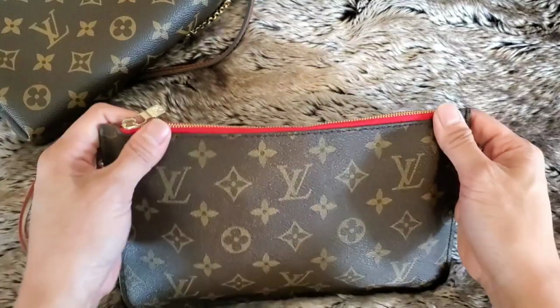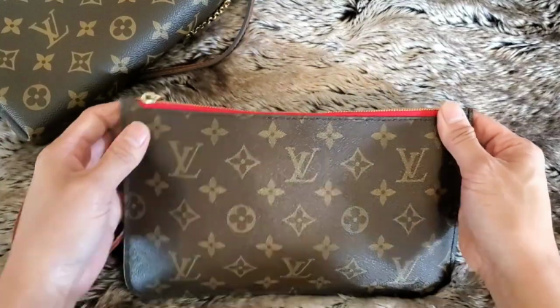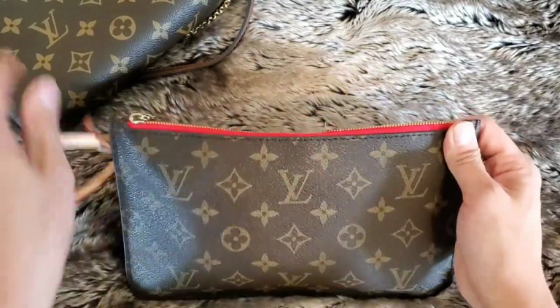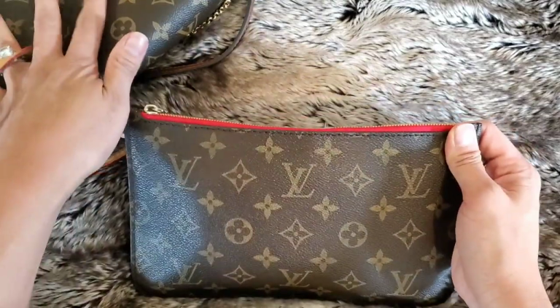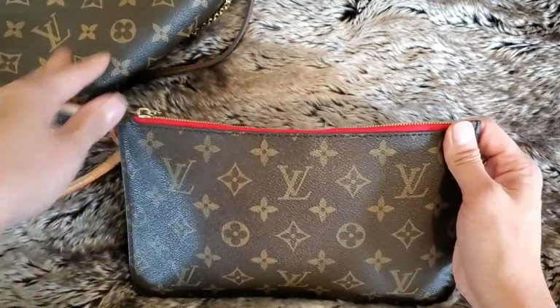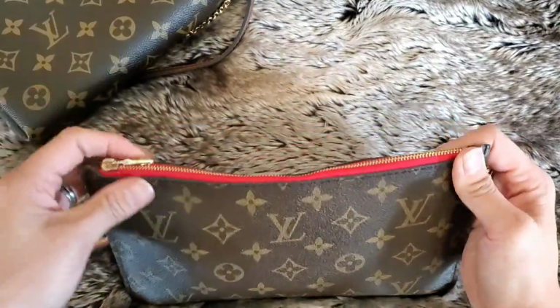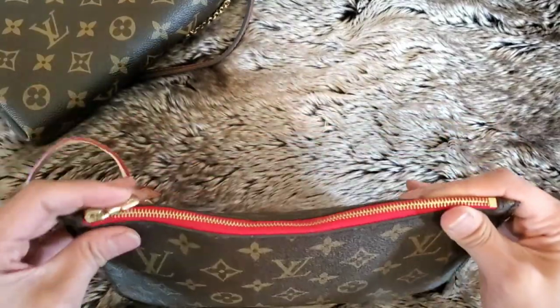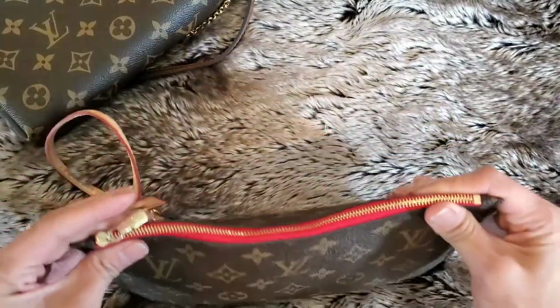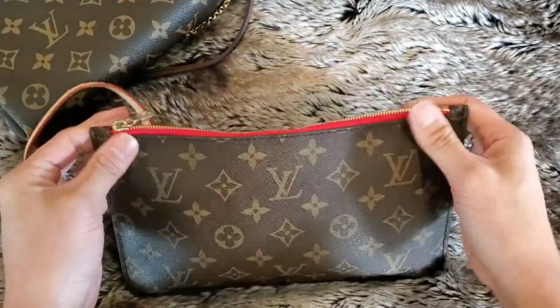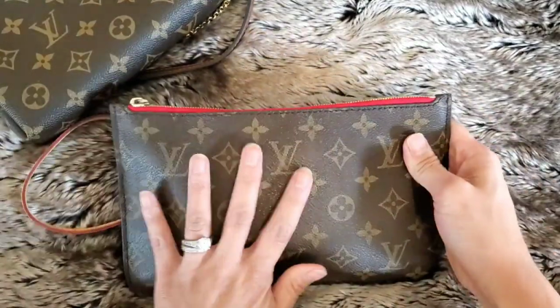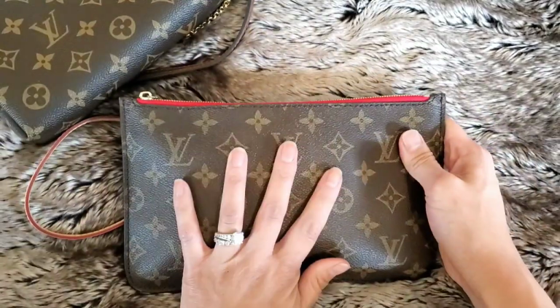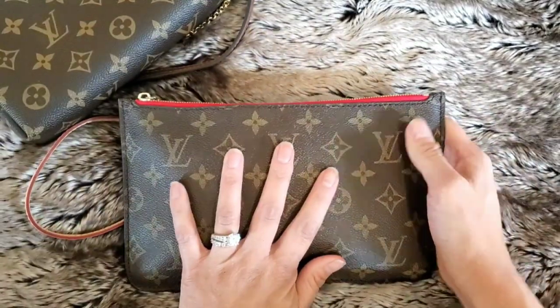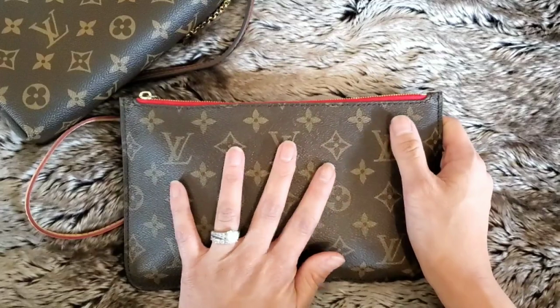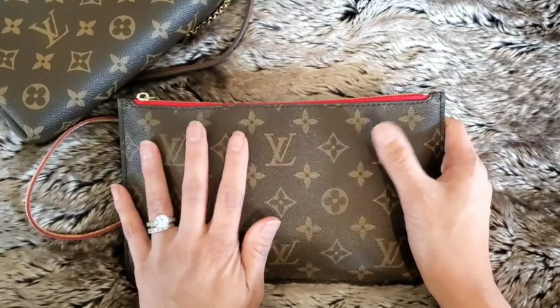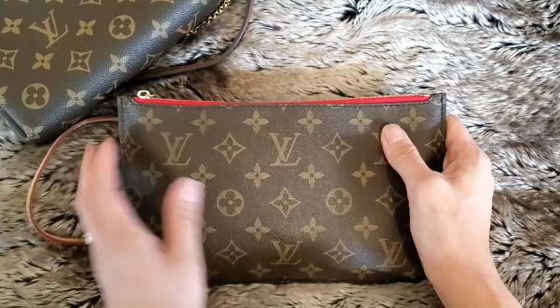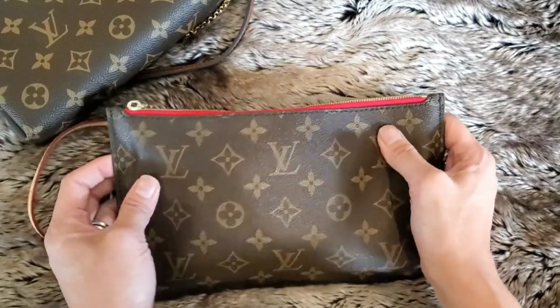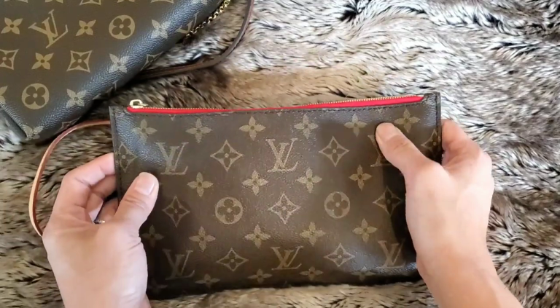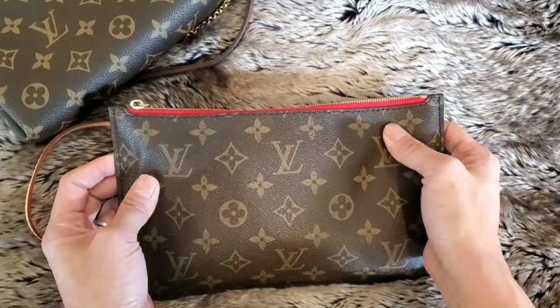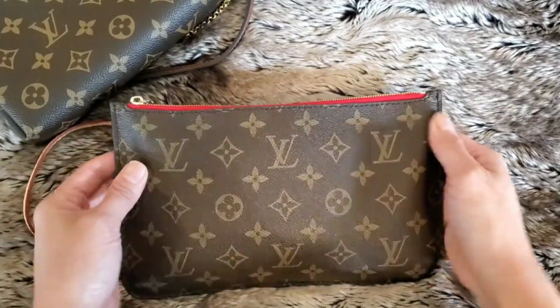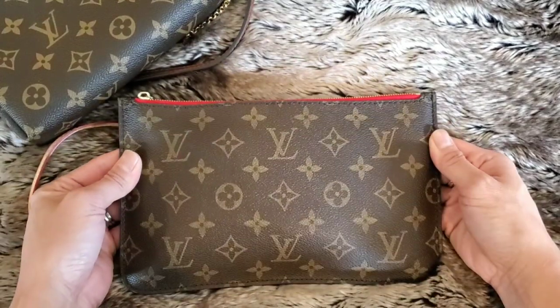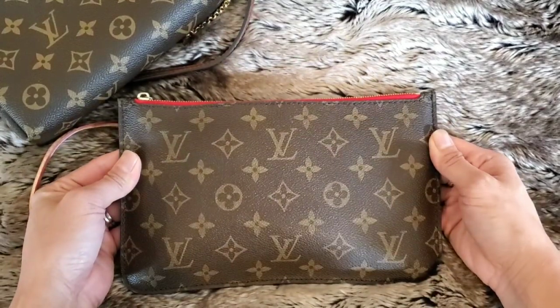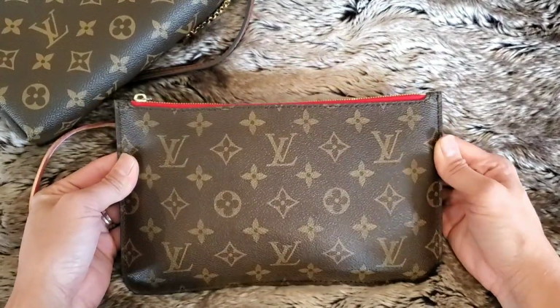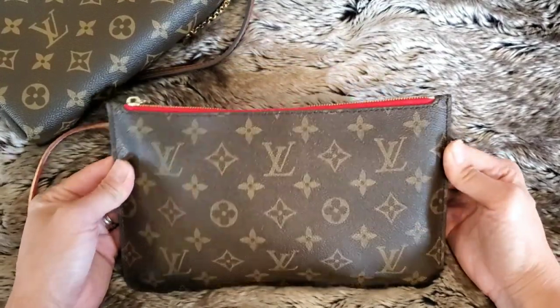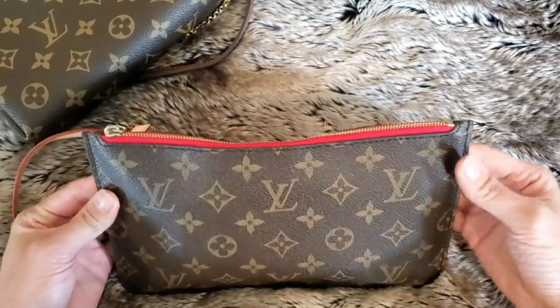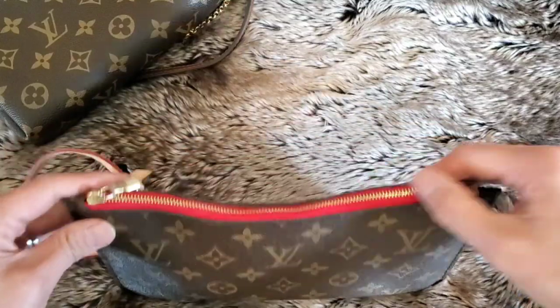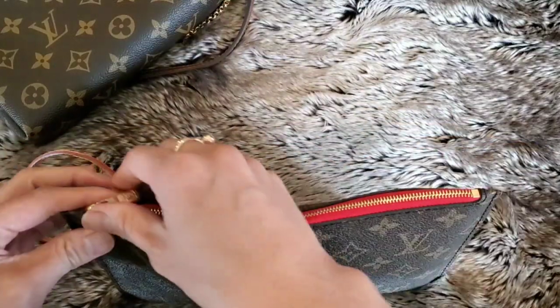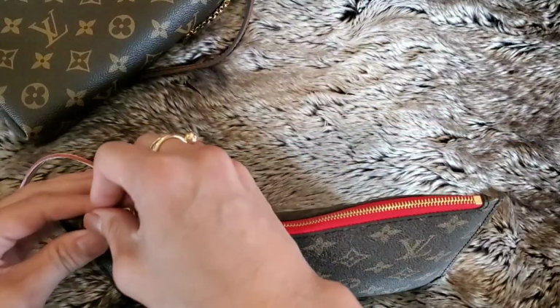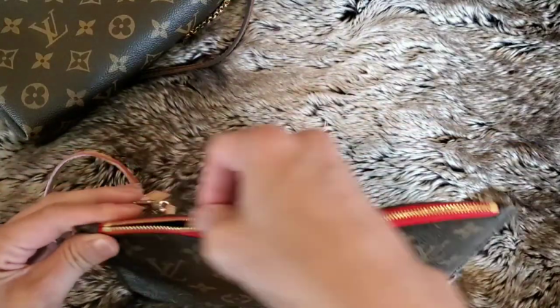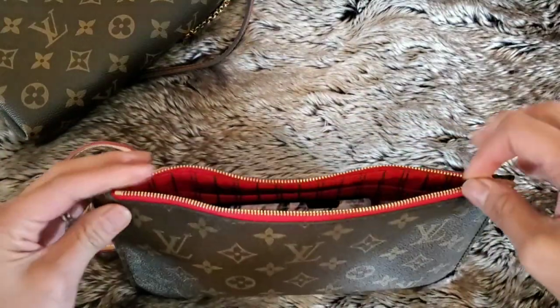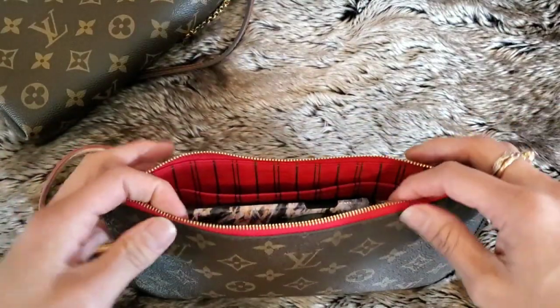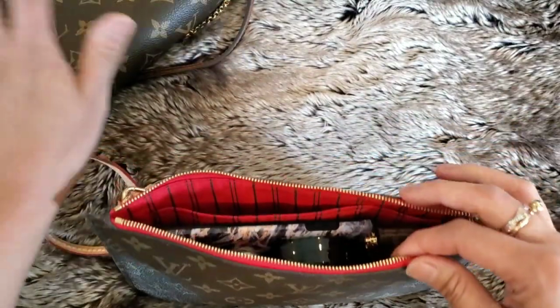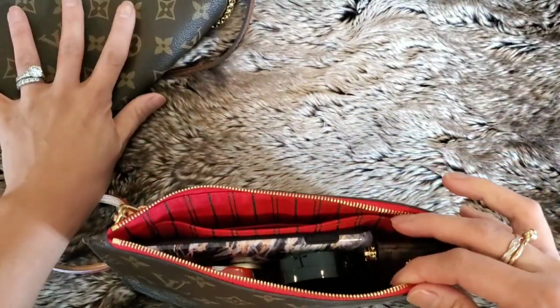Both can hold pretty much the same amount of things. Of course the Palace clutch is going to hold a little bit more because adding anything else to the Neverfull pouch would really start to warp and misshape it, which I don't like. But if you just need some essentials, I just wanted to show the differences in what the two can carry.